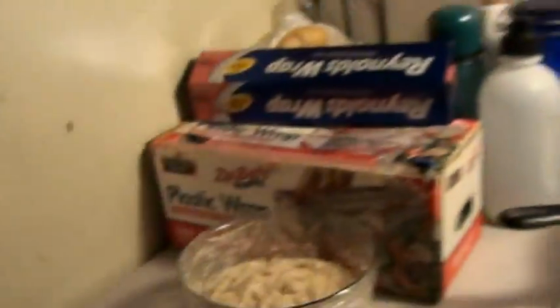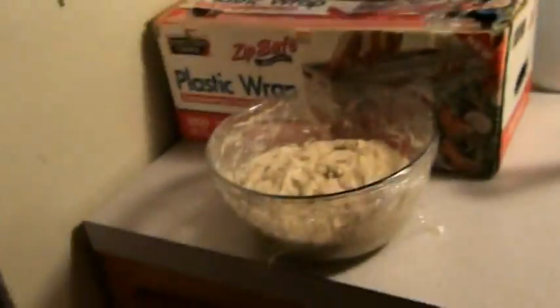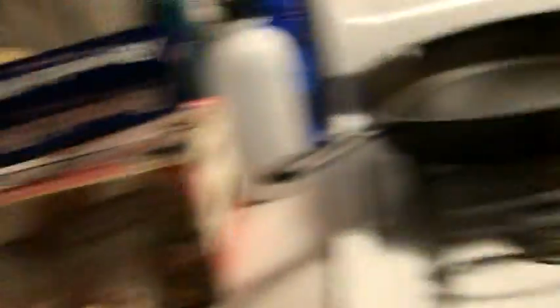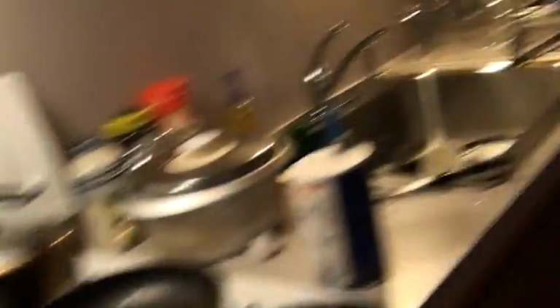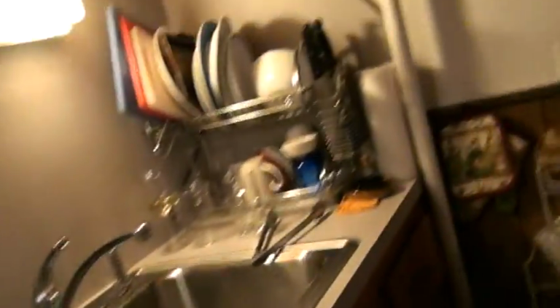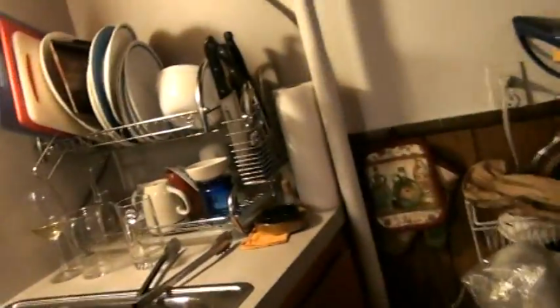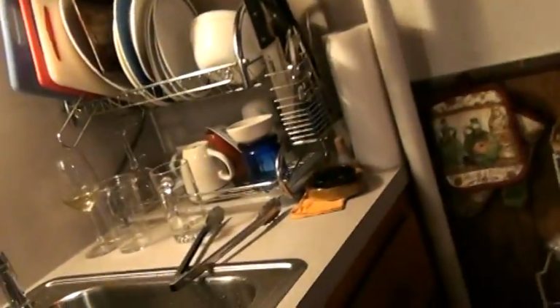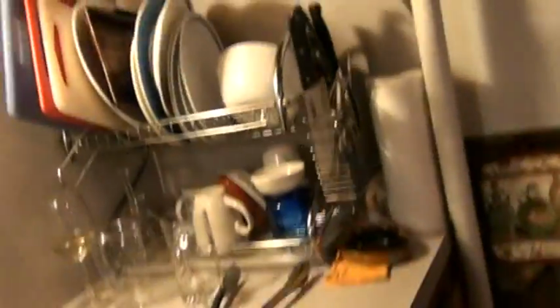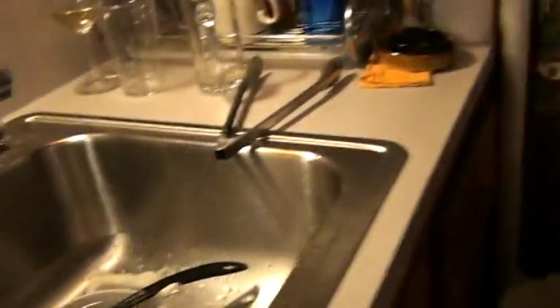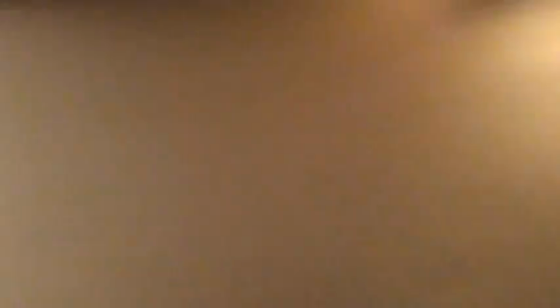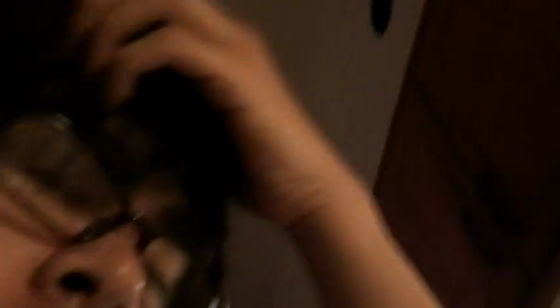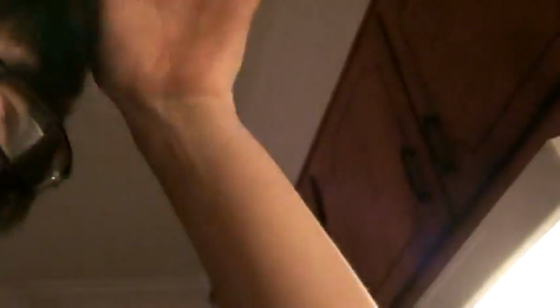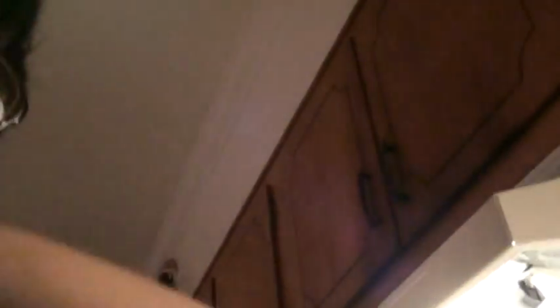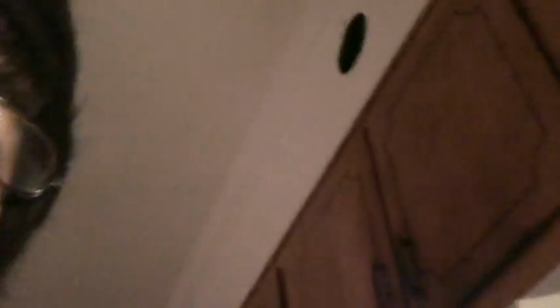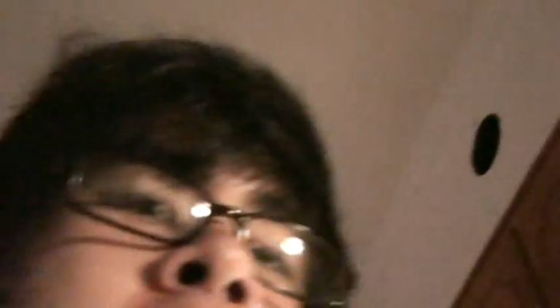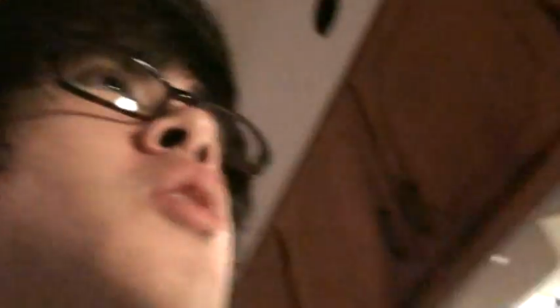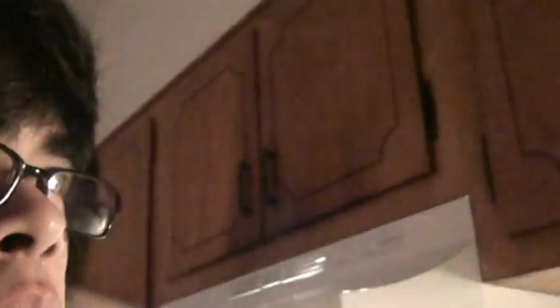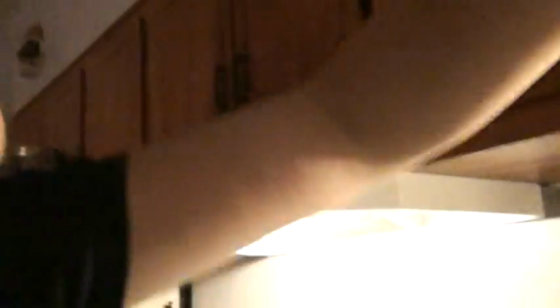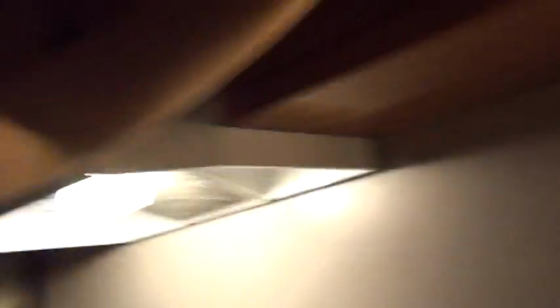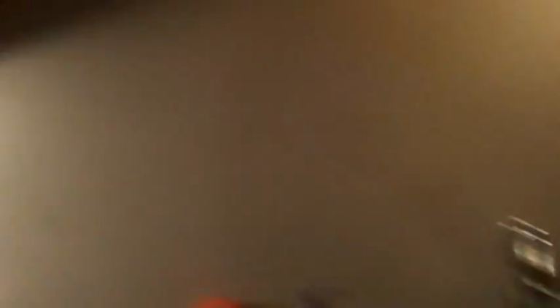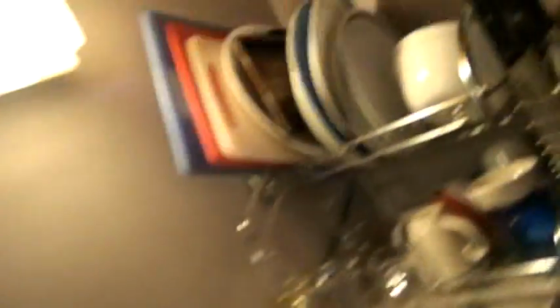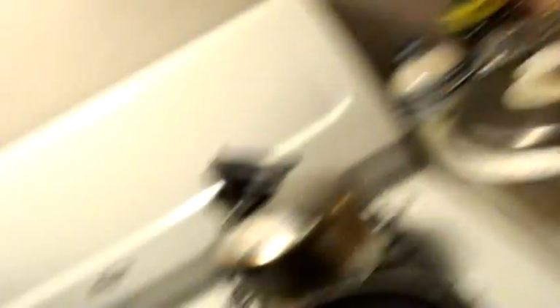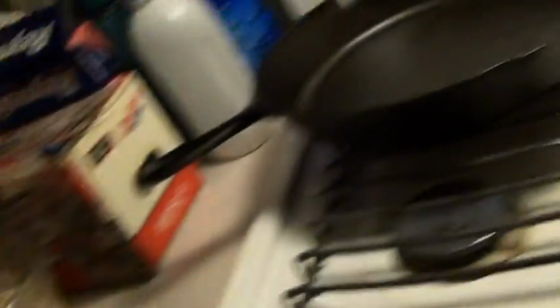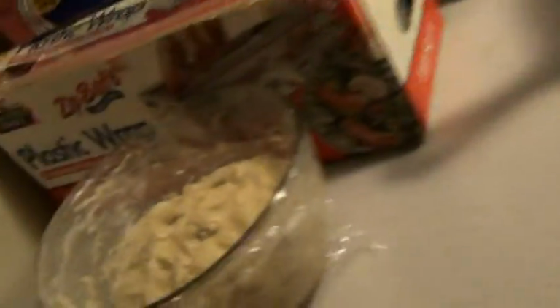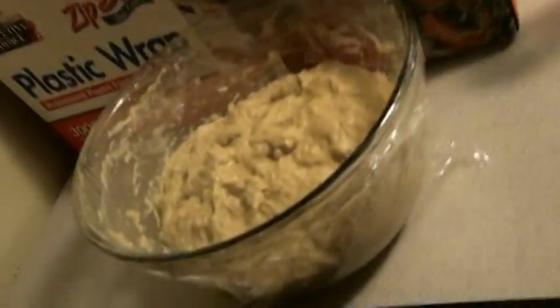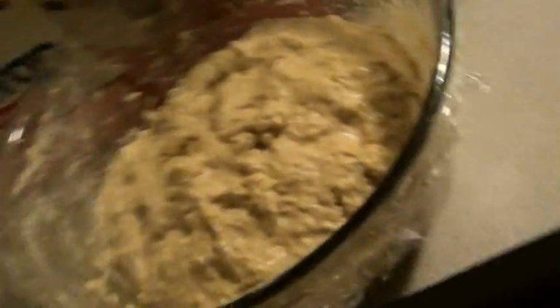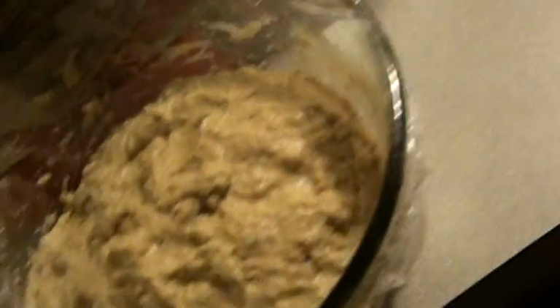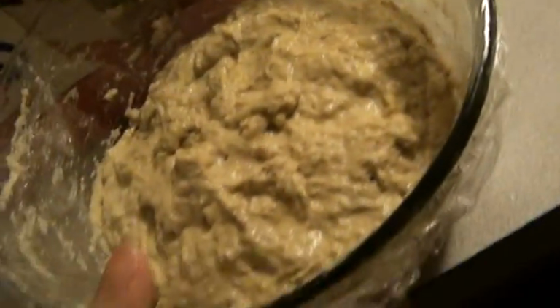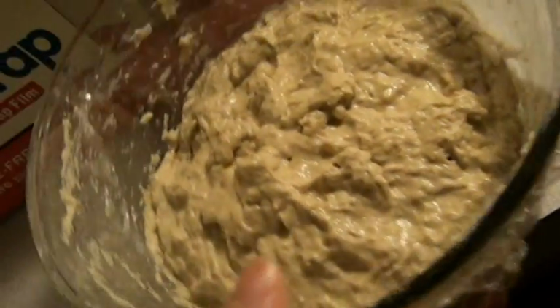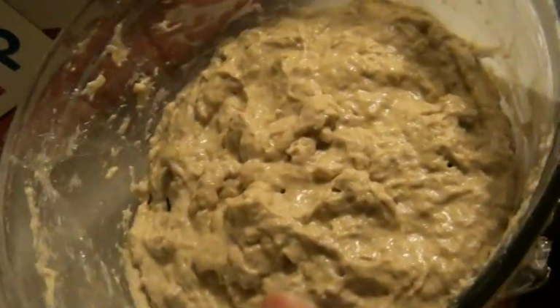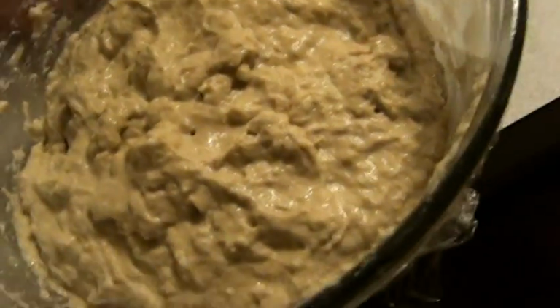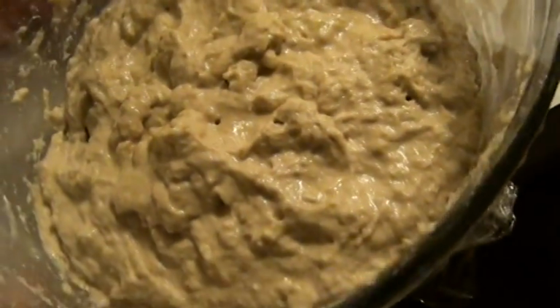So that Guinness beer didn't go down so well — I couldn't finish it. So what I did with it was I used it to make bread dough. So here it is right now.